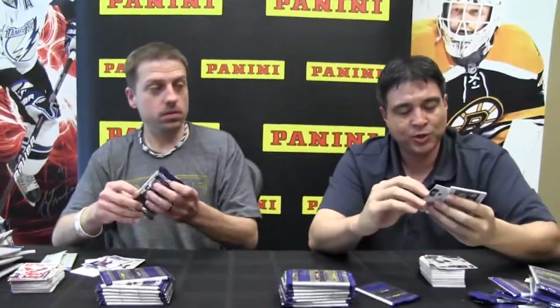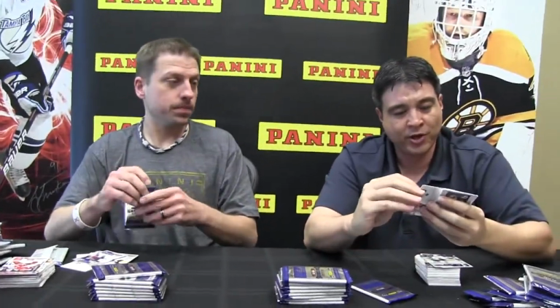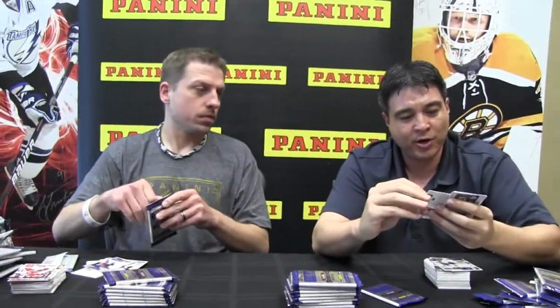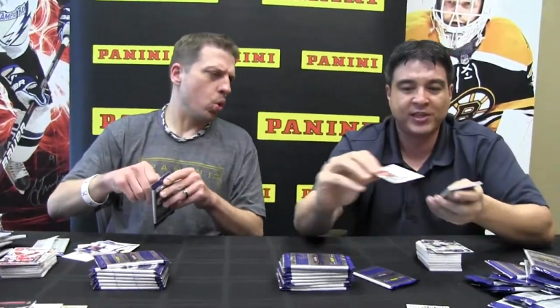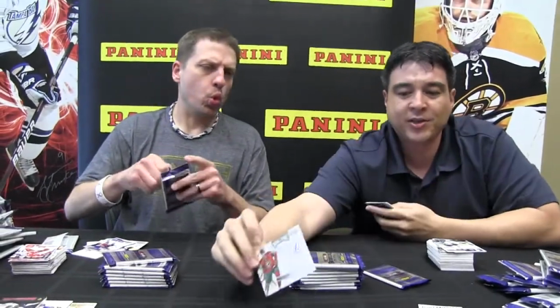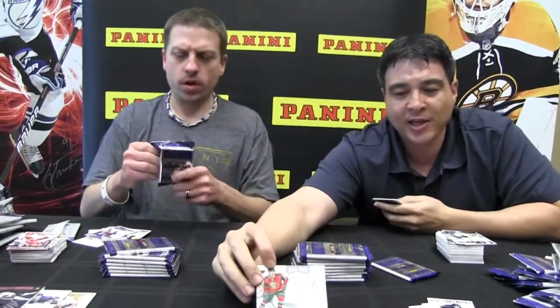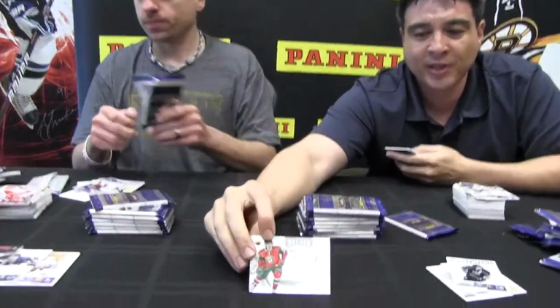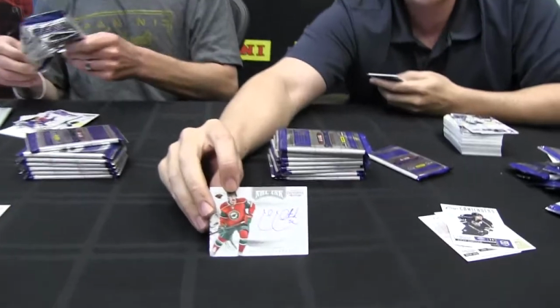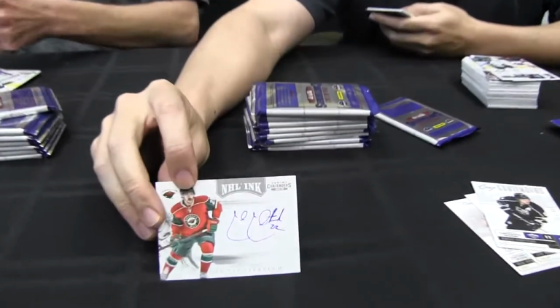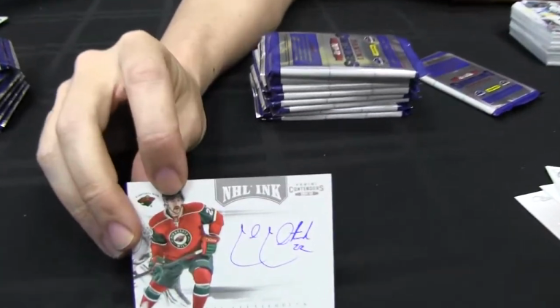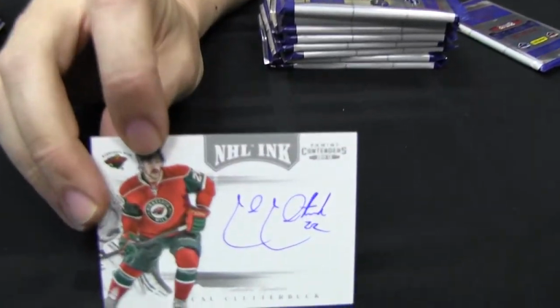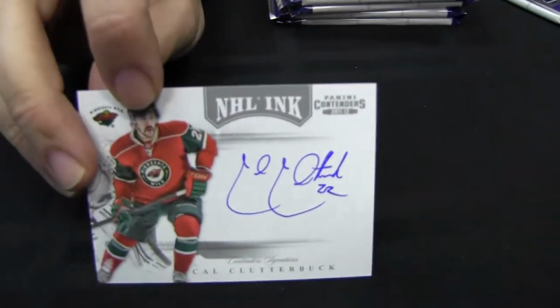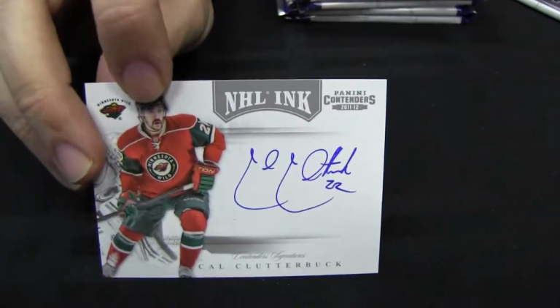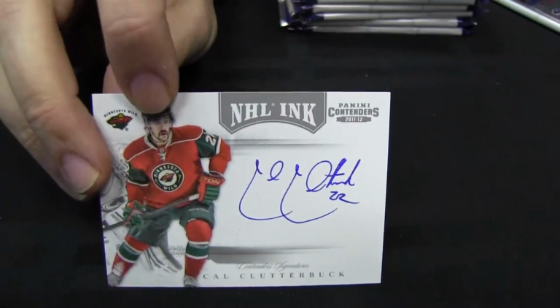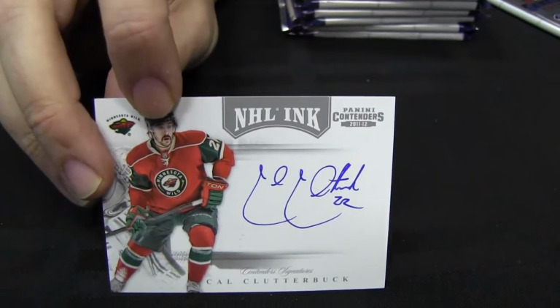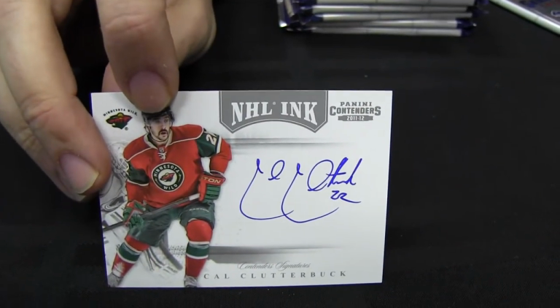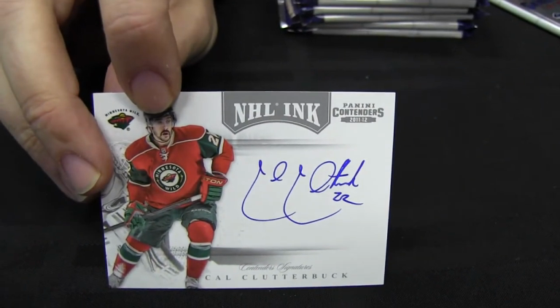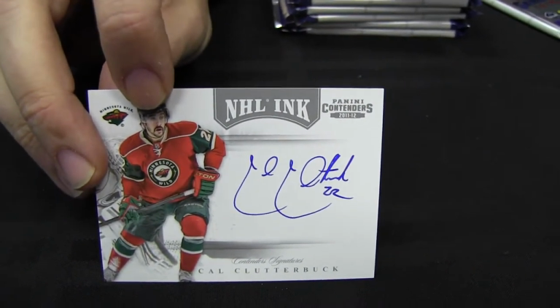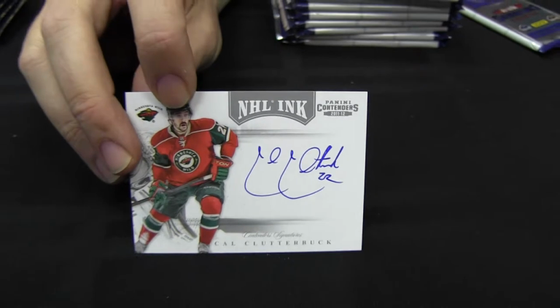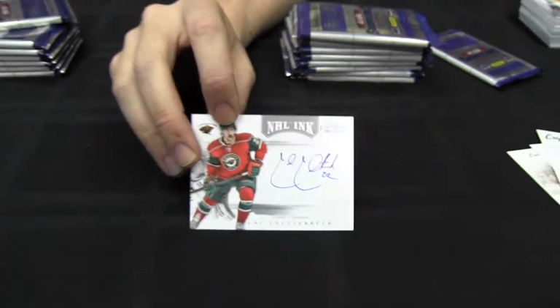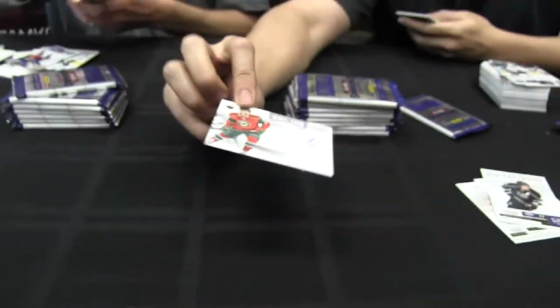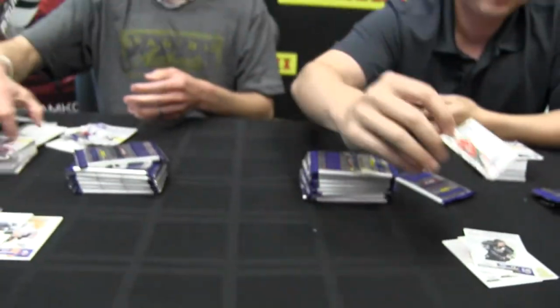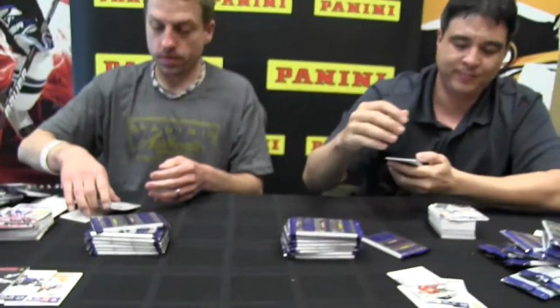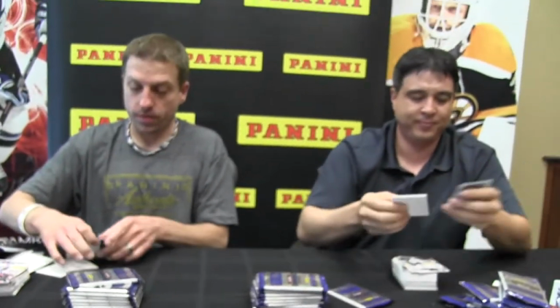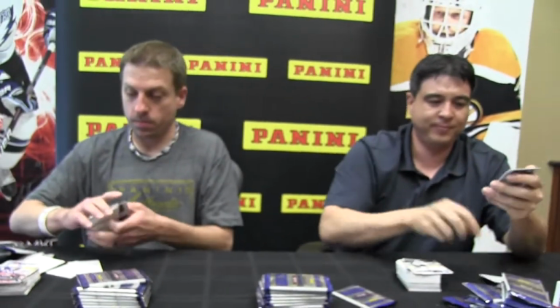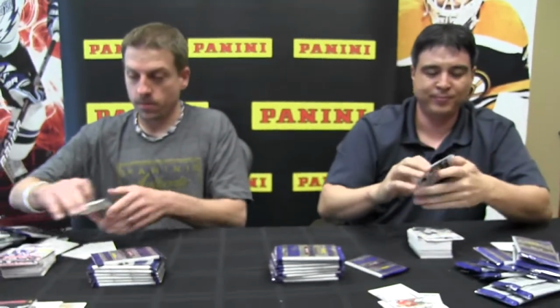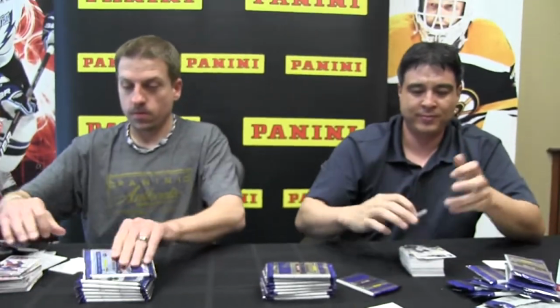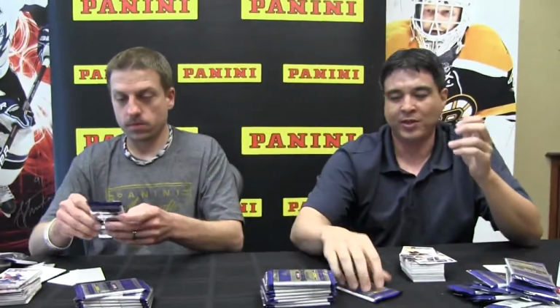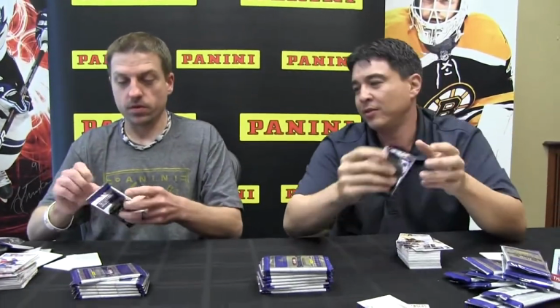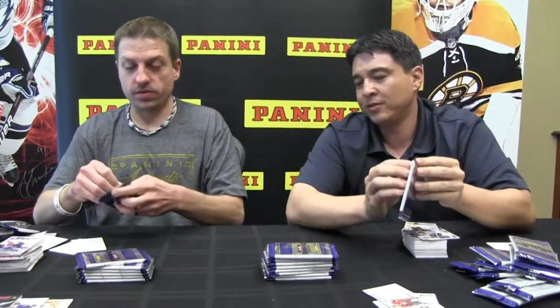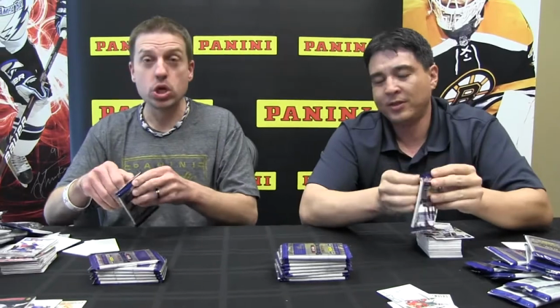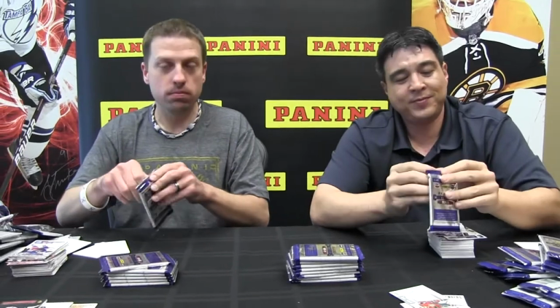And here's one of our other autograph sets — these are the NHL Inks. It's a hard-signed autograph of Cal Clutterbuck of the Minnesota Wild. Very sharp. All right, I've heard that name.